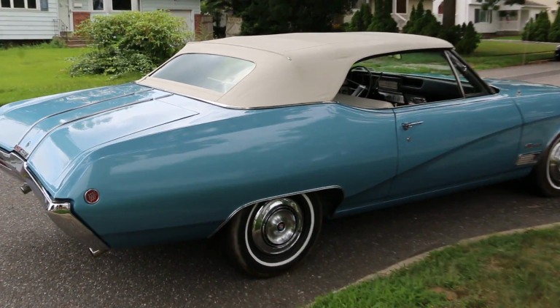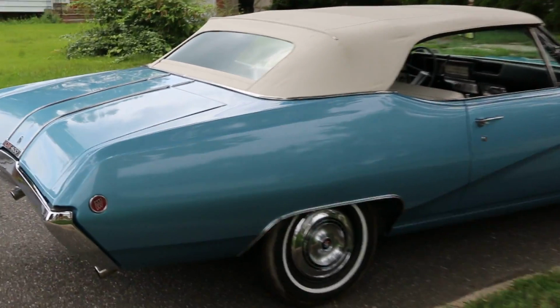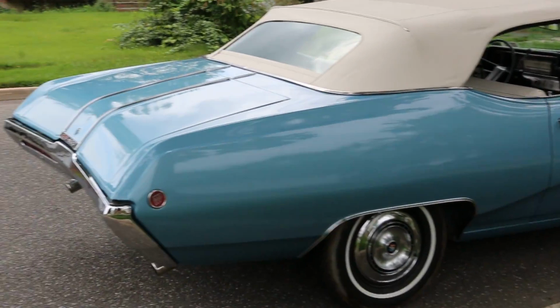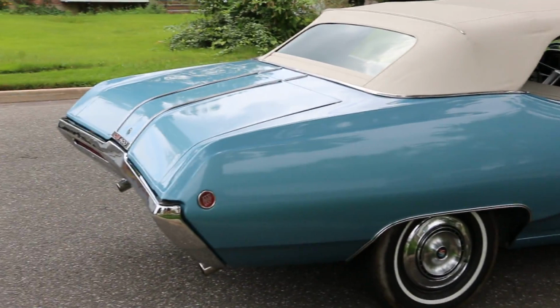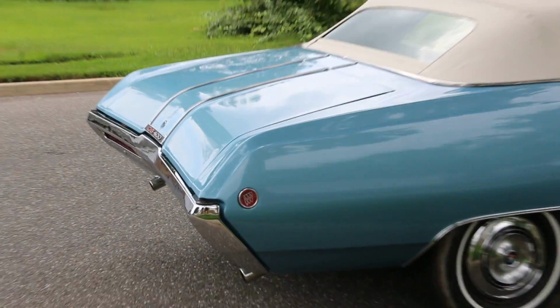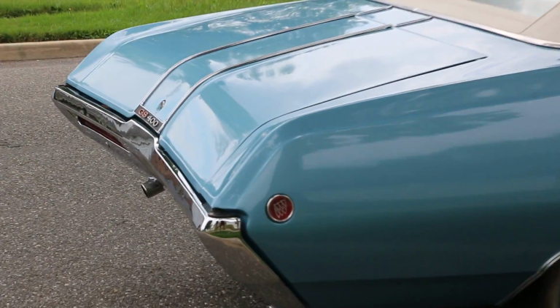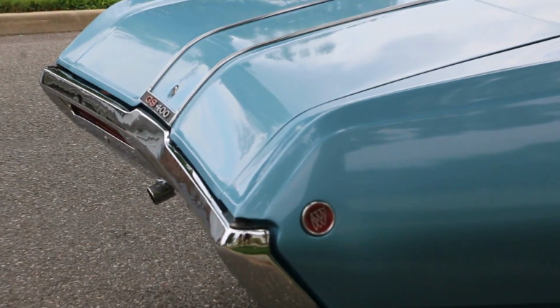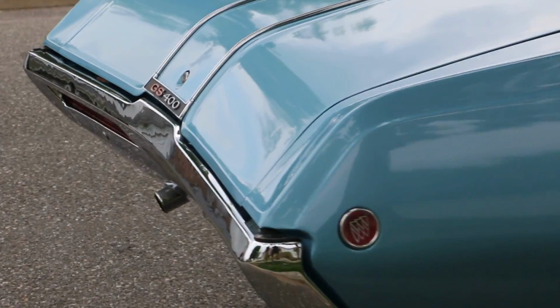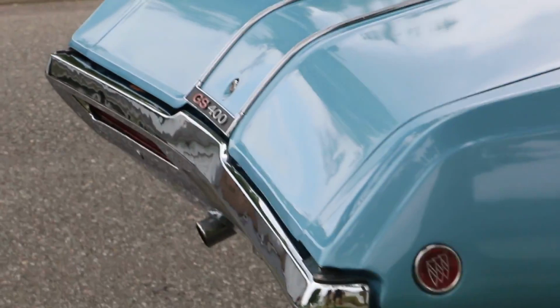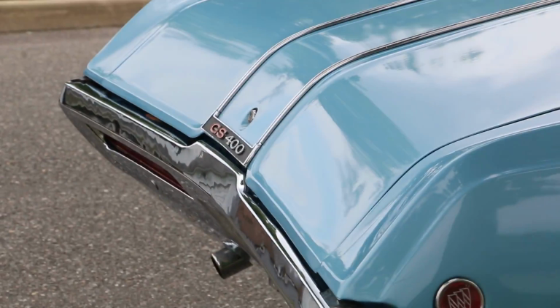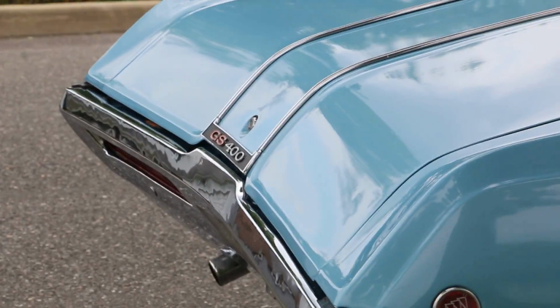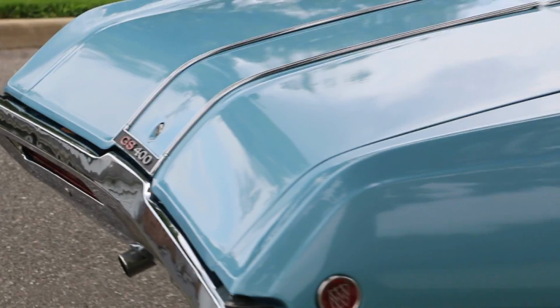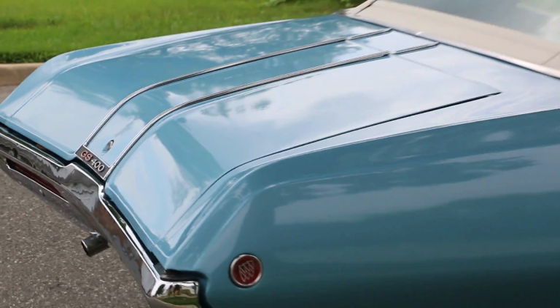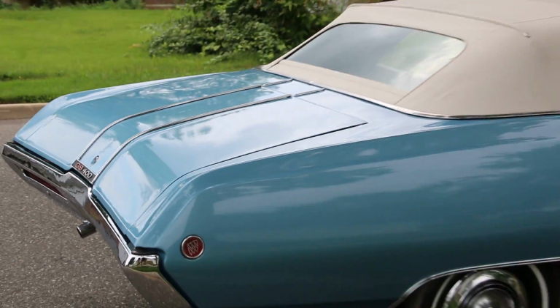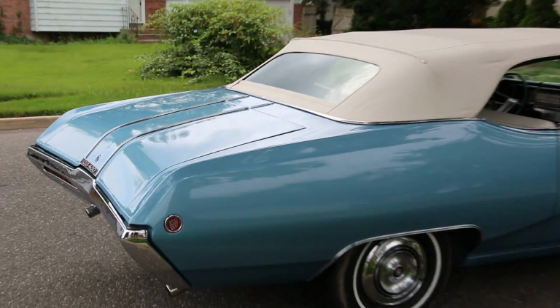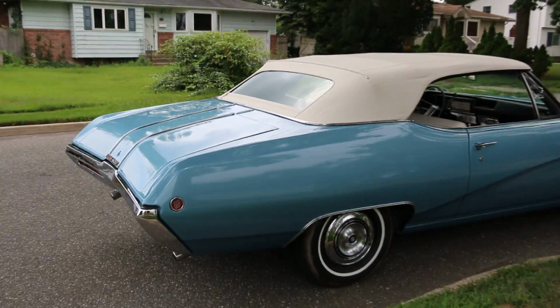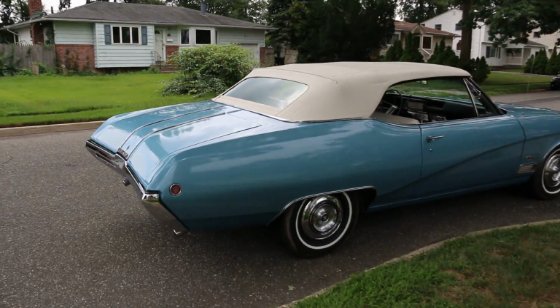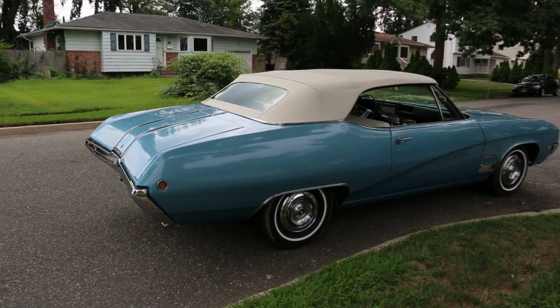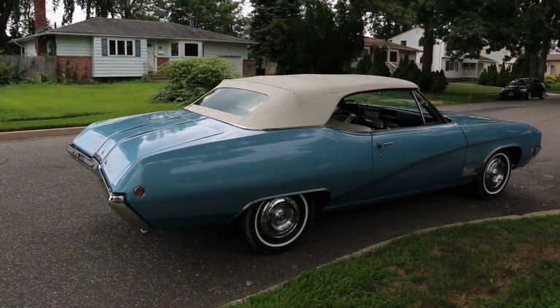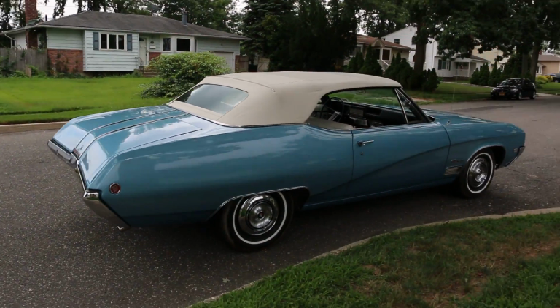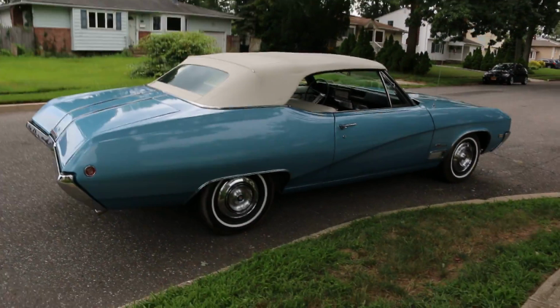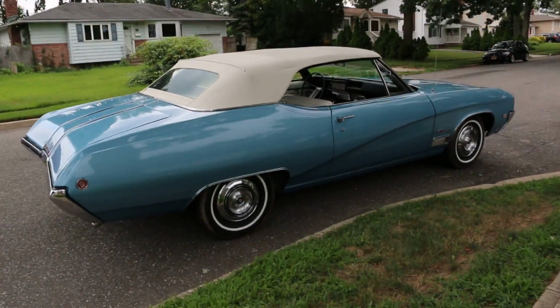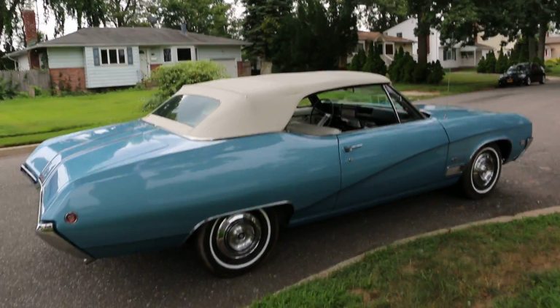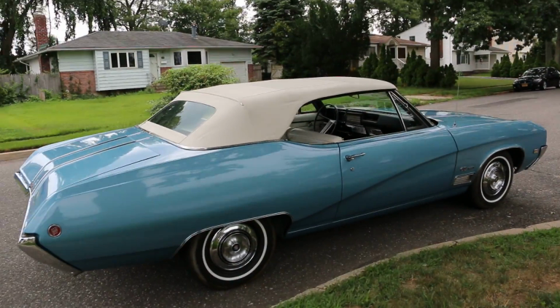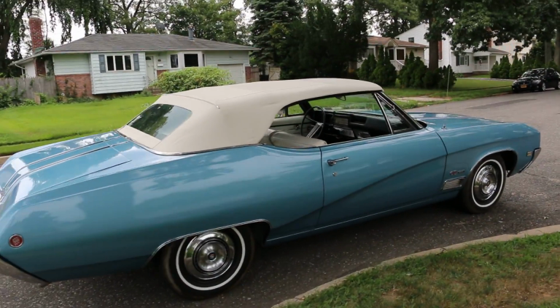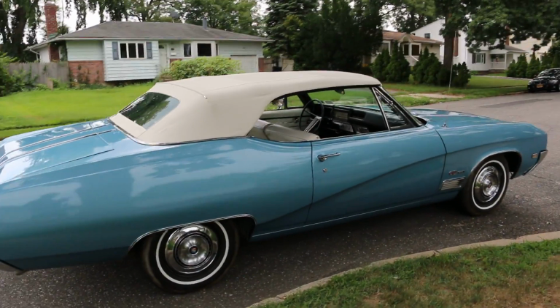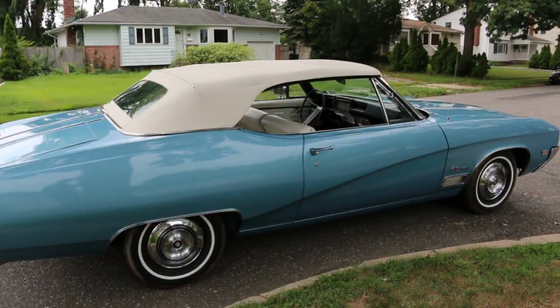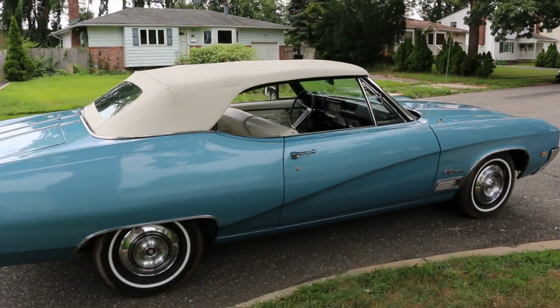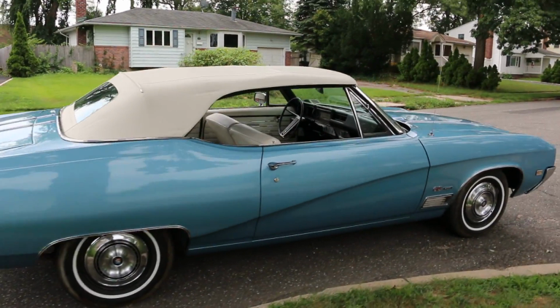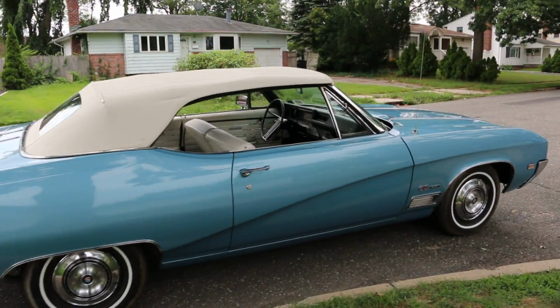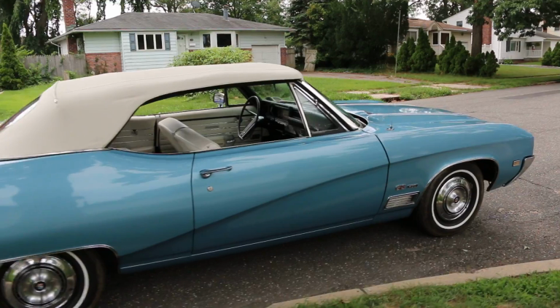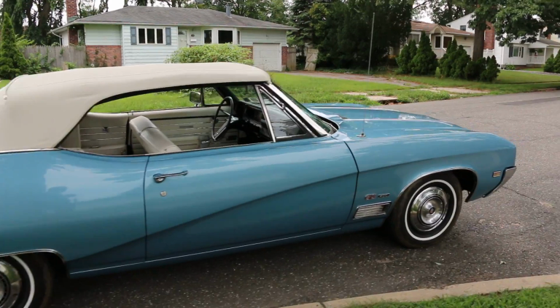What a different car. Such a gentleman's car. Let's just say it's the fastest couch you'll ever sit on.